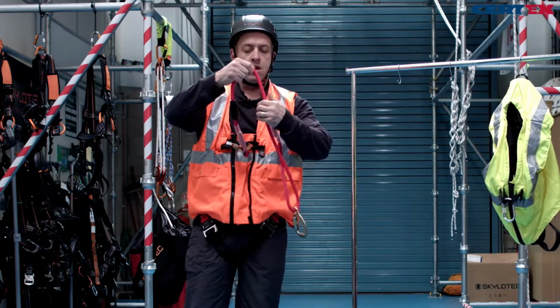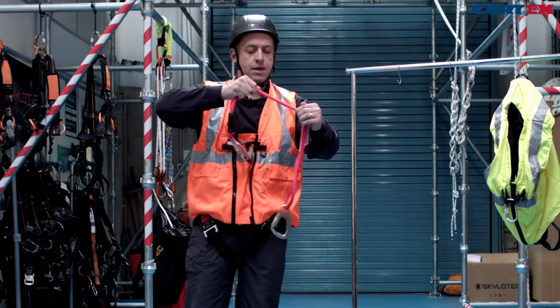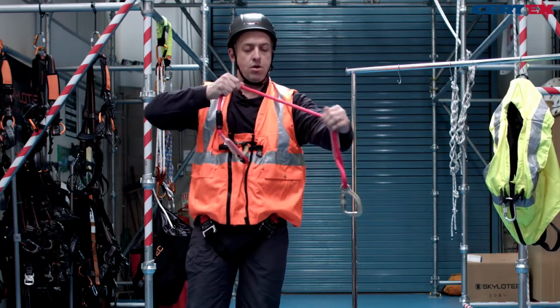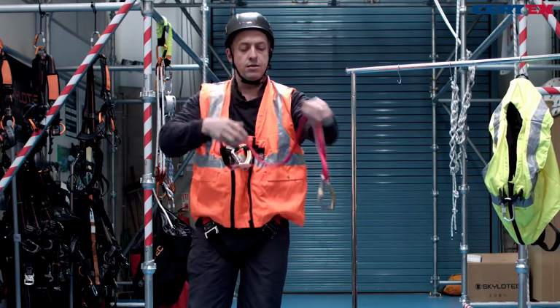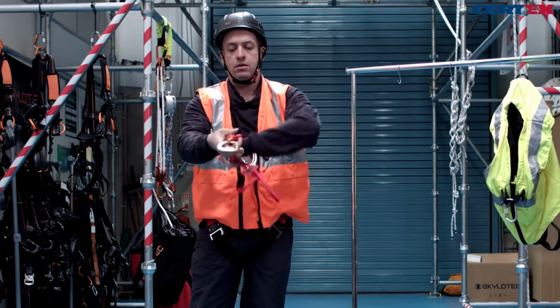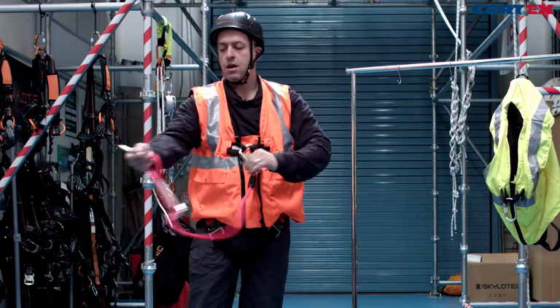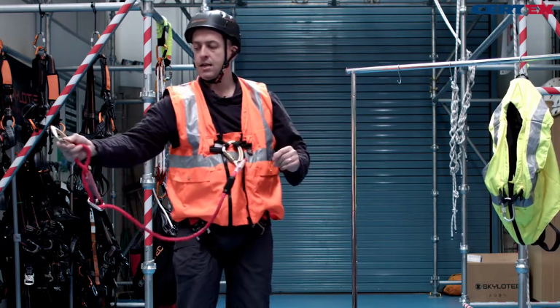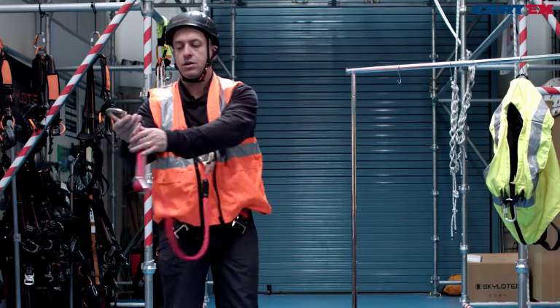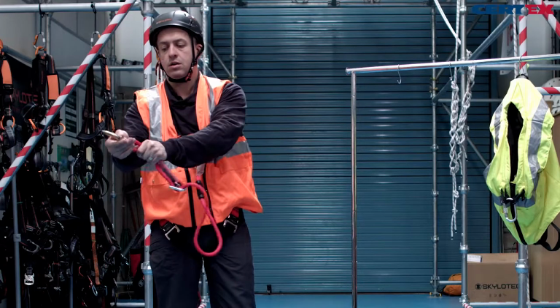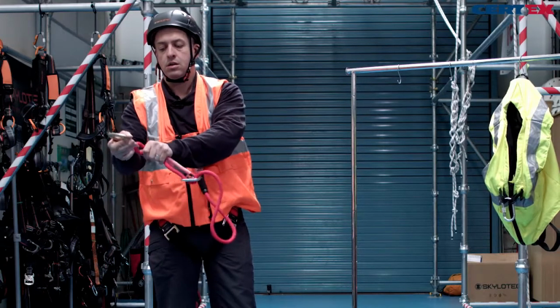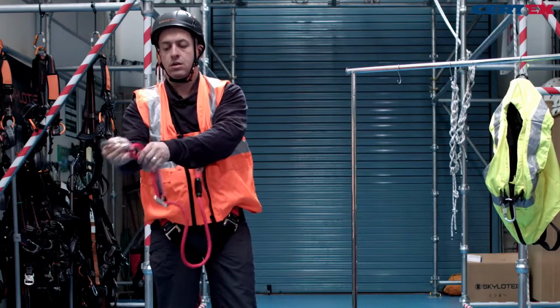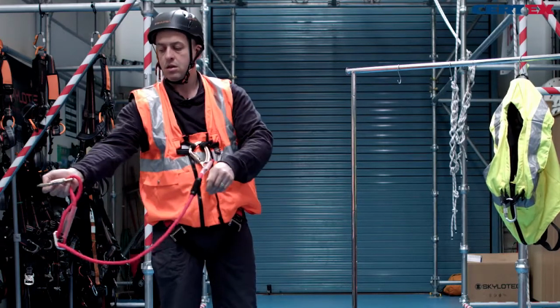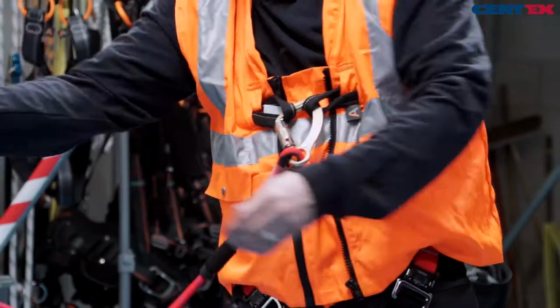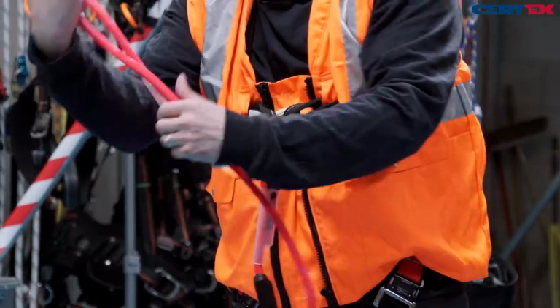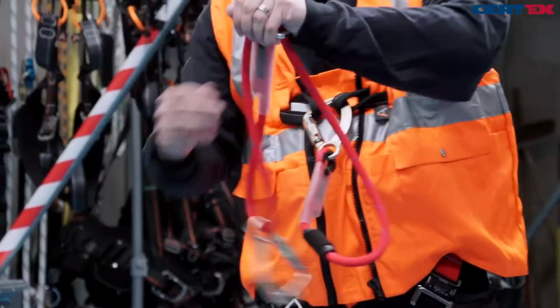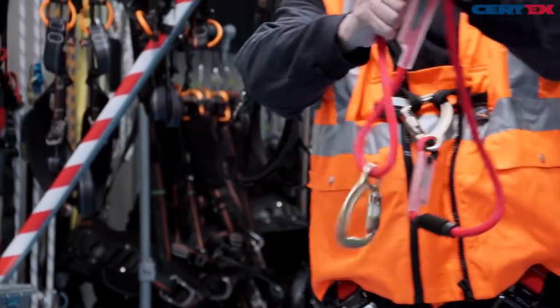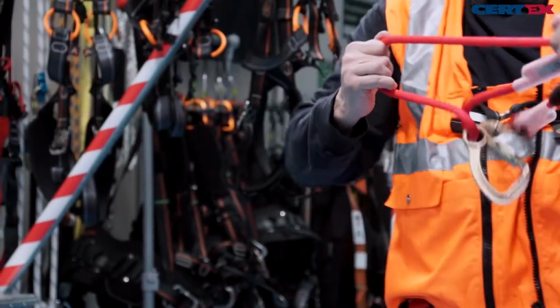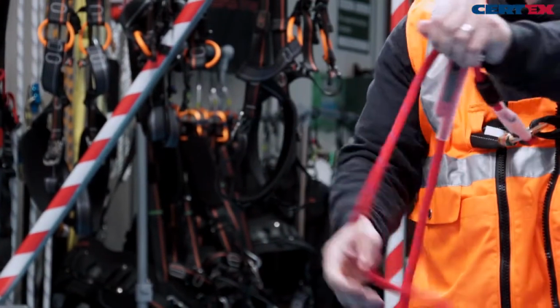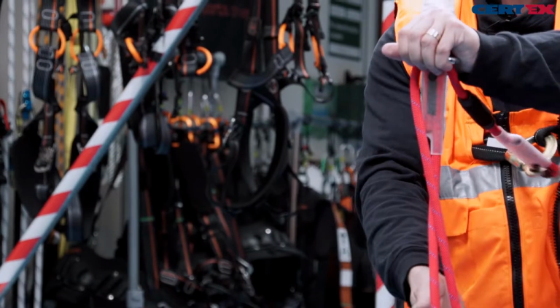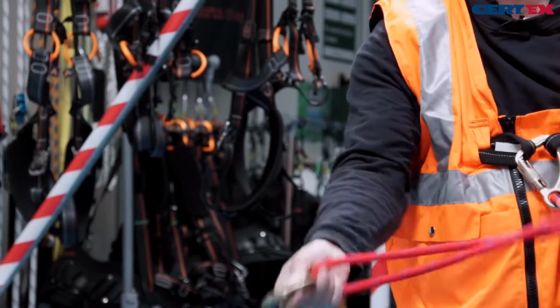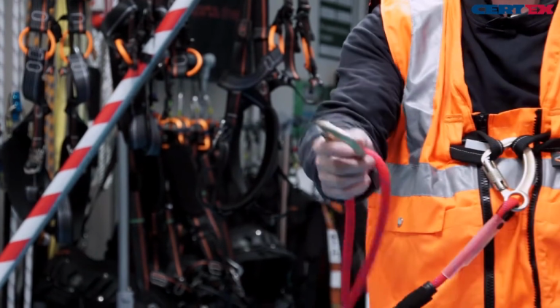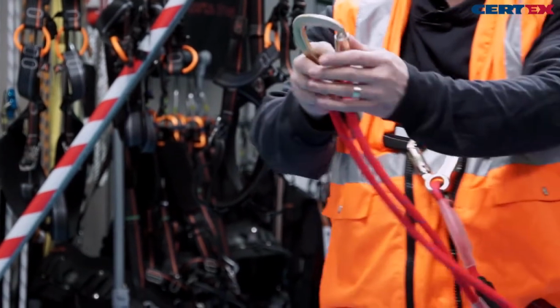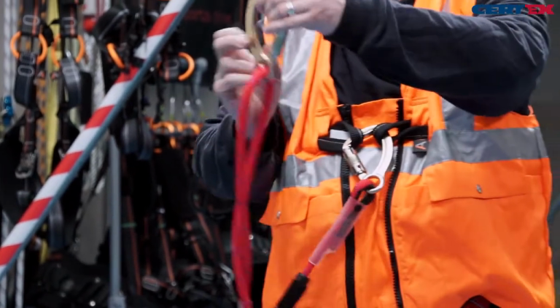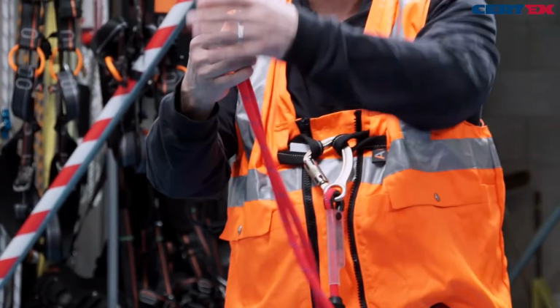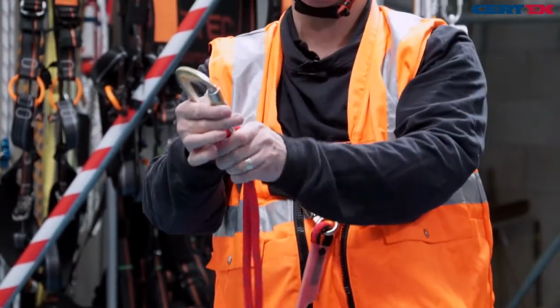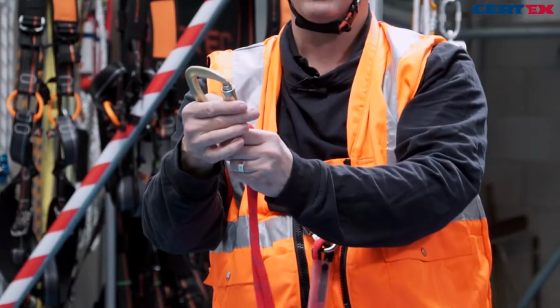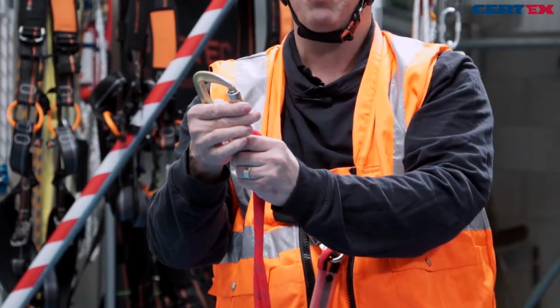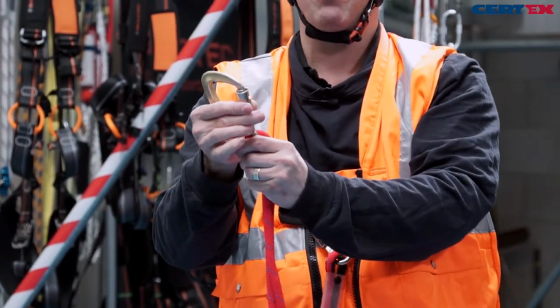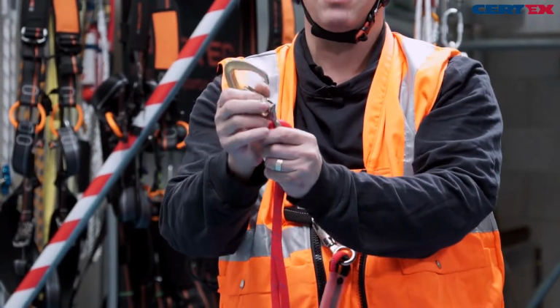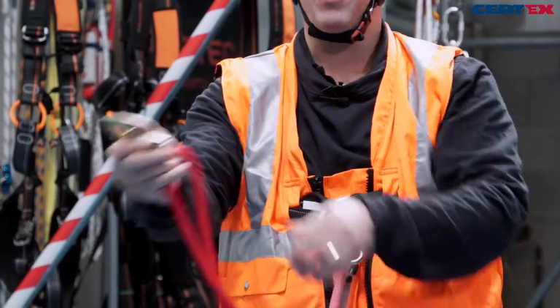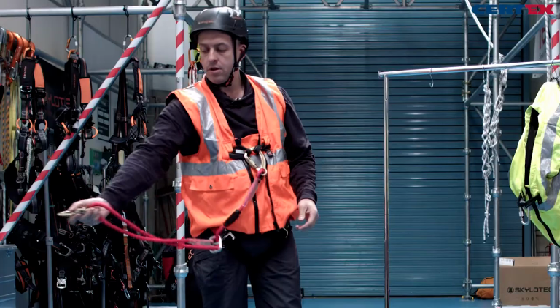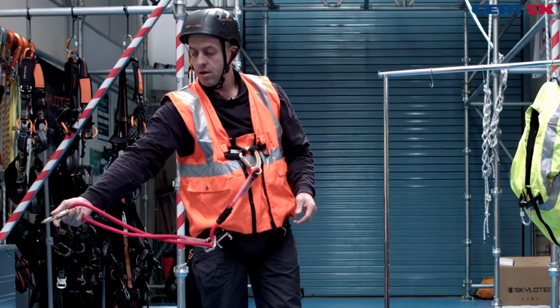We can make the lanyard longer or shorter just by pulling the rope through the adjuster. The triple action carabiners — simply push, rotate, and open — and that will snap into our anchor point.